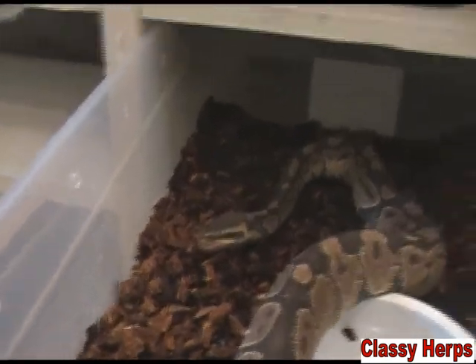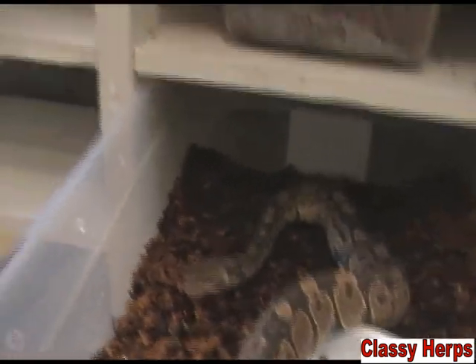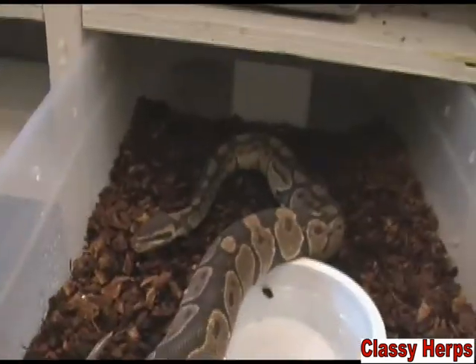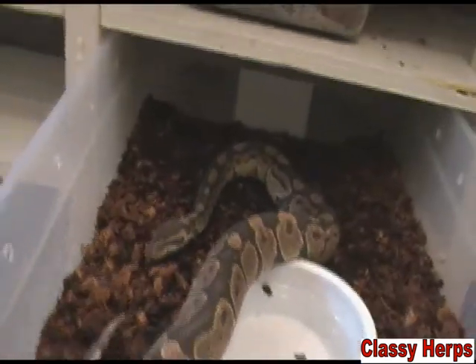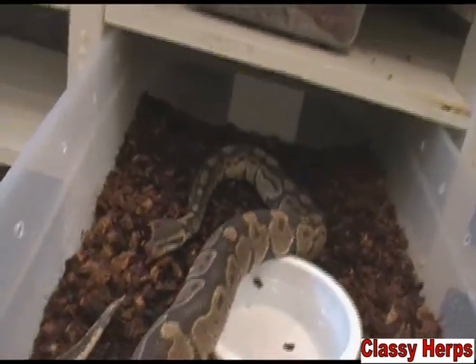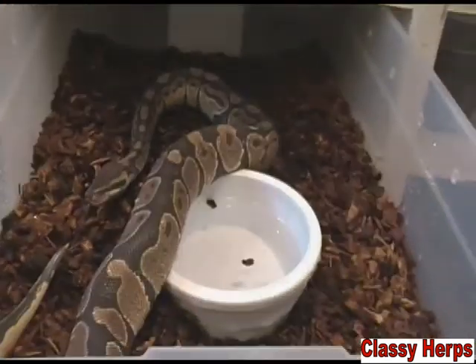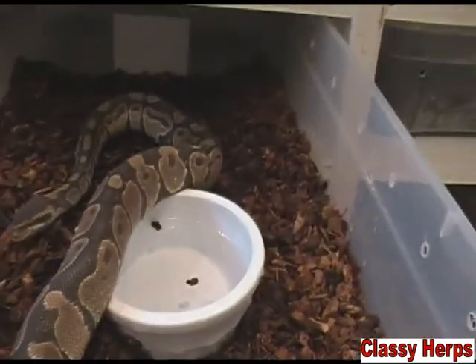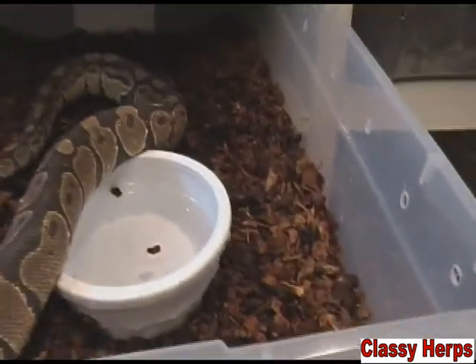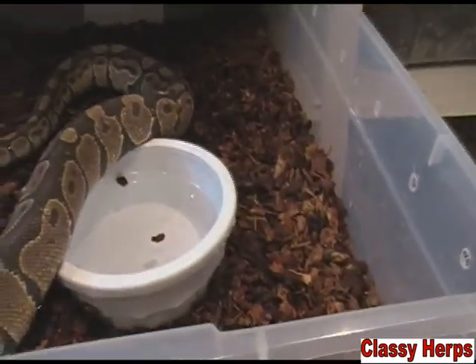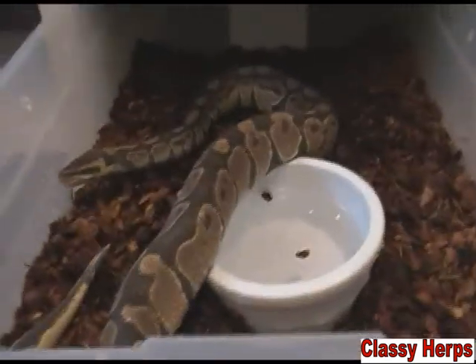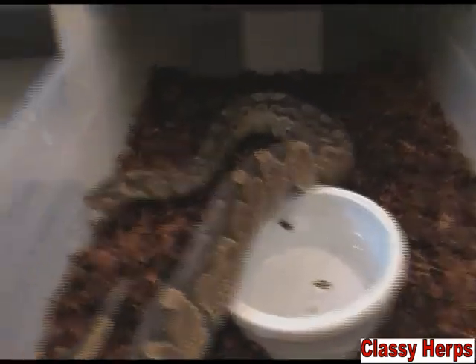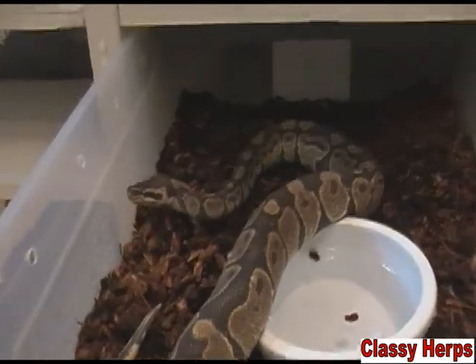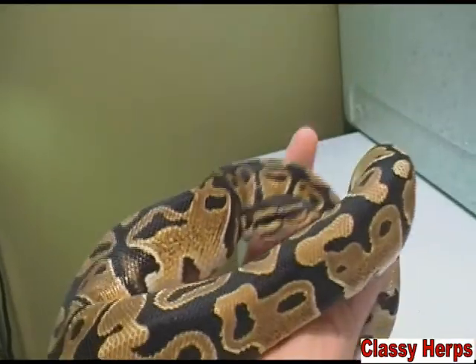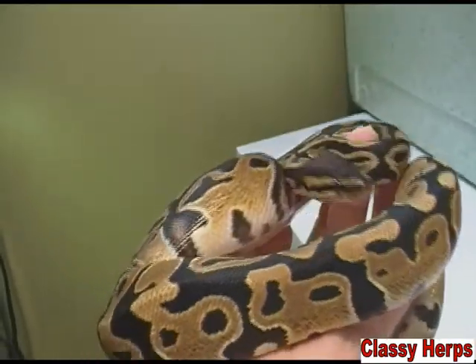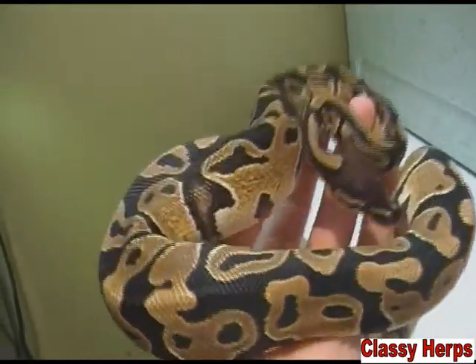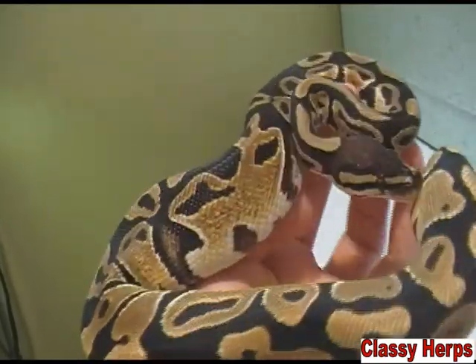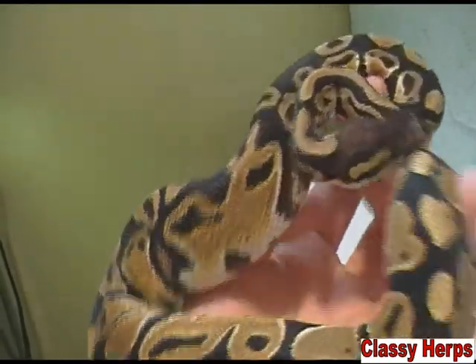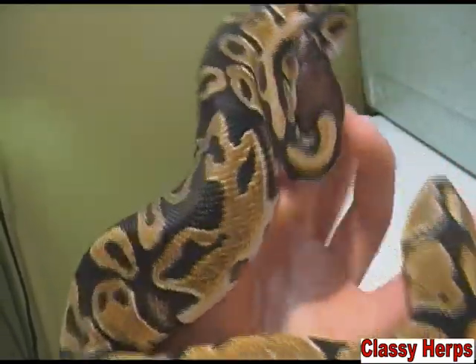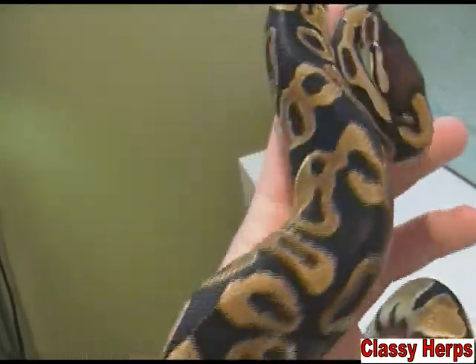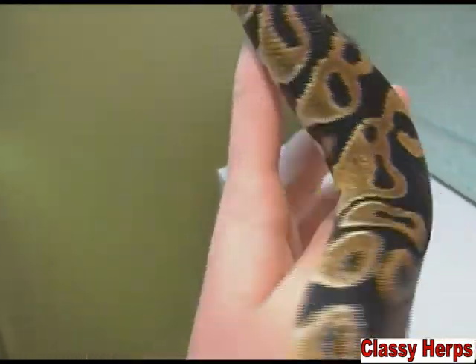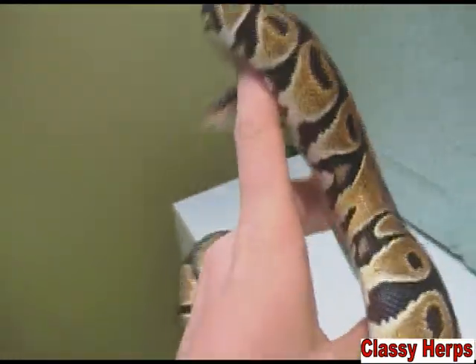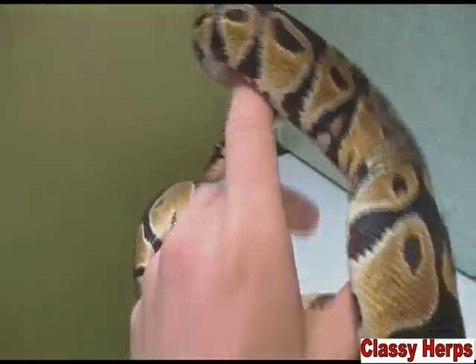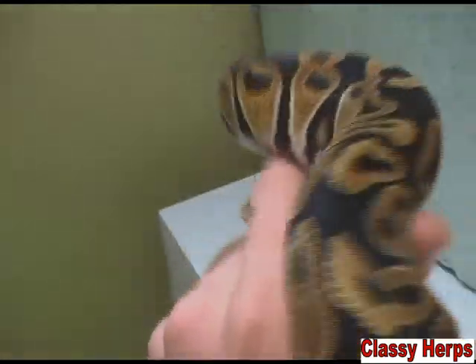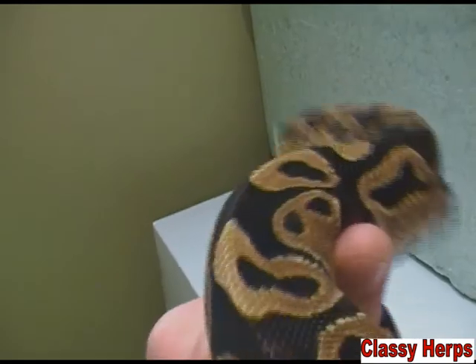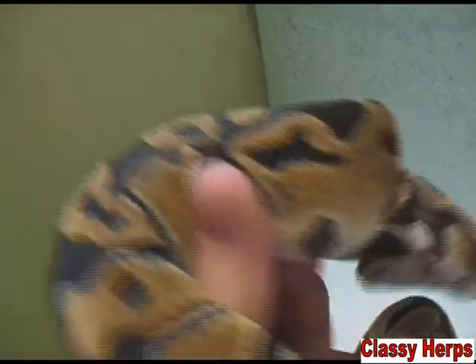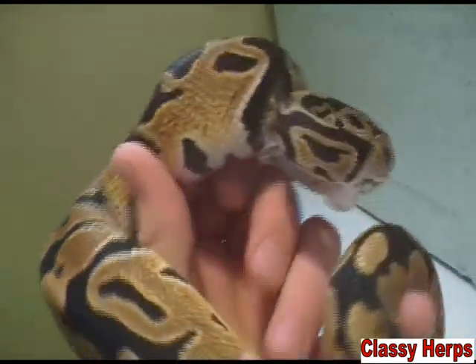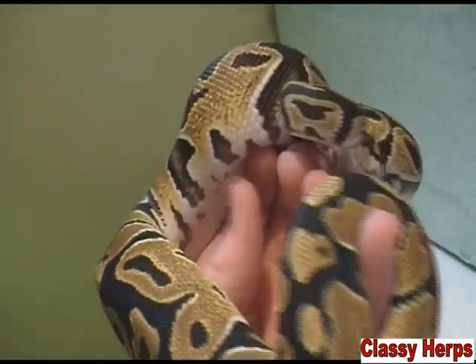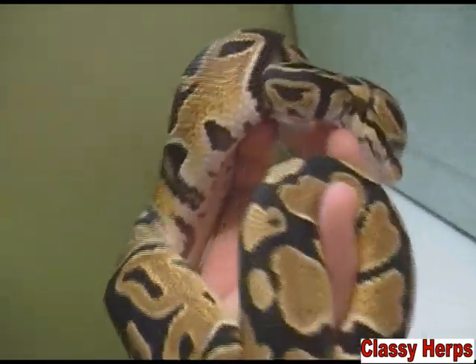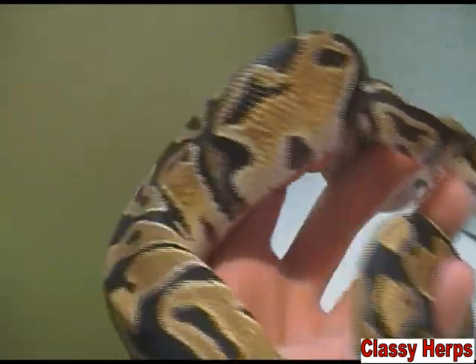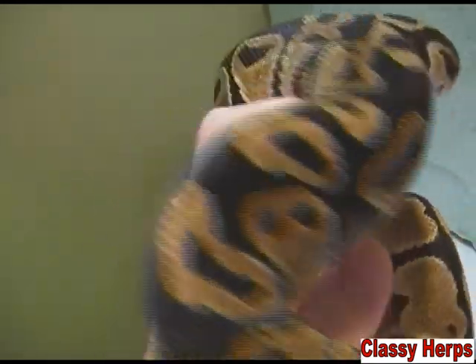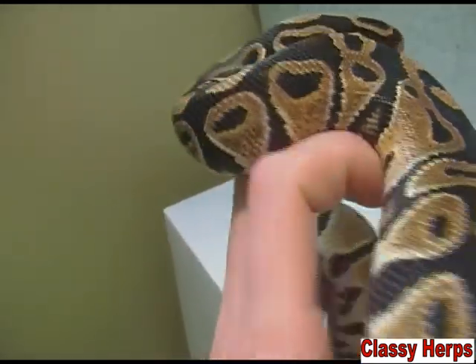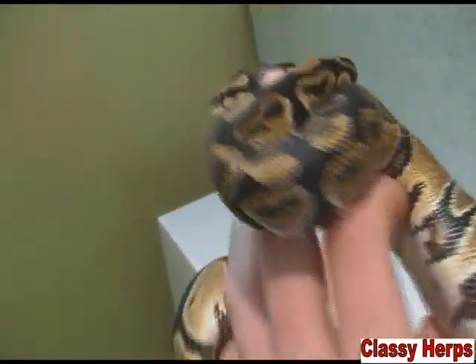So just to avoid everything, when it goes into shed, just spray the cage down really well. Here's a freshly shed snake — she probably shed just a few days ago. This is a normal, but you can see just how vibrant their colors are right when they get finished.